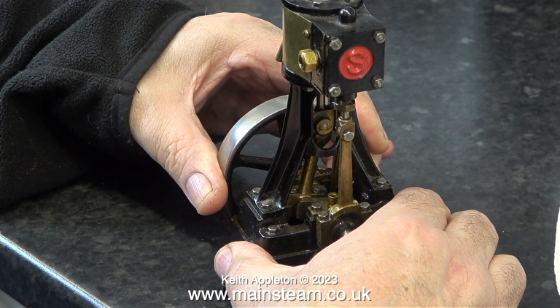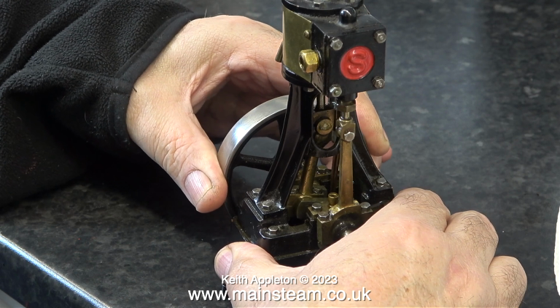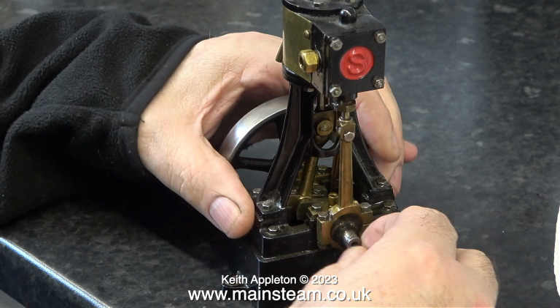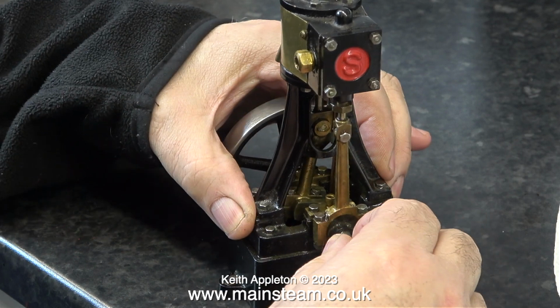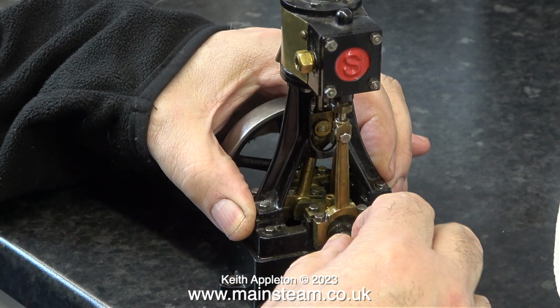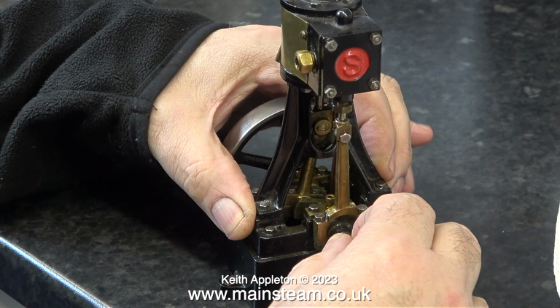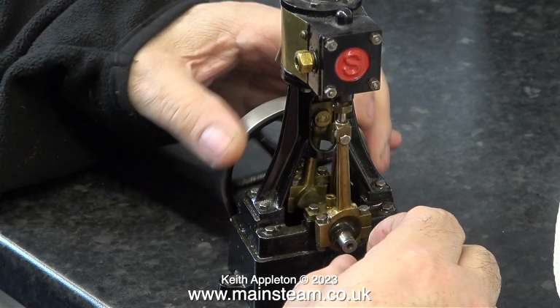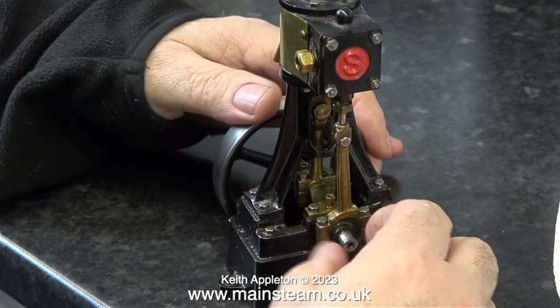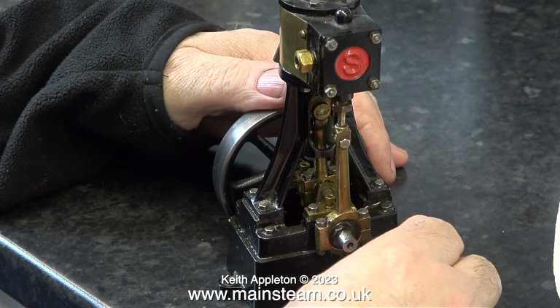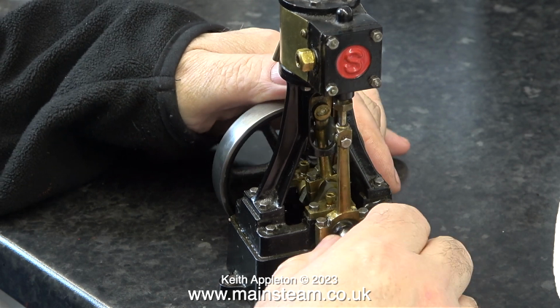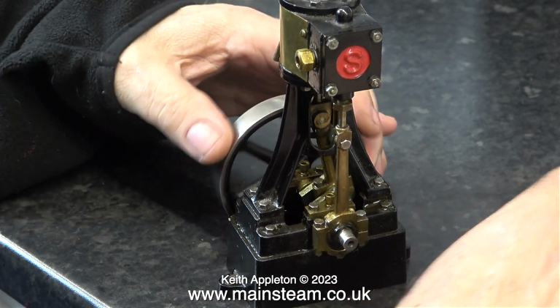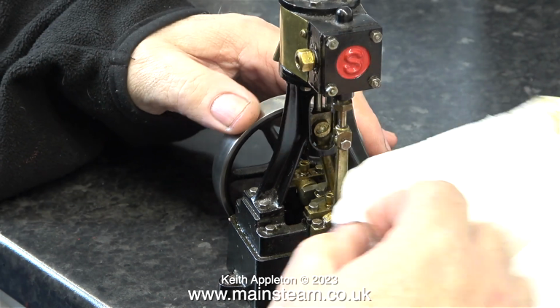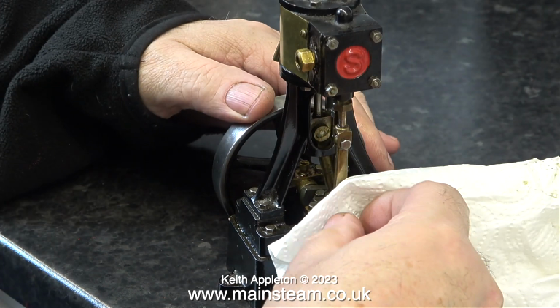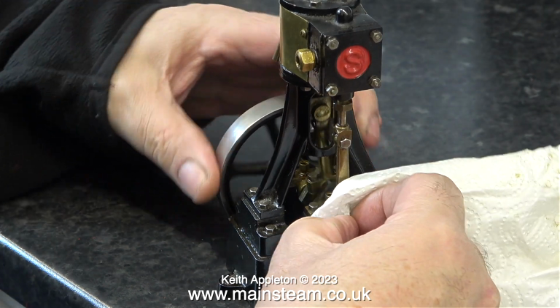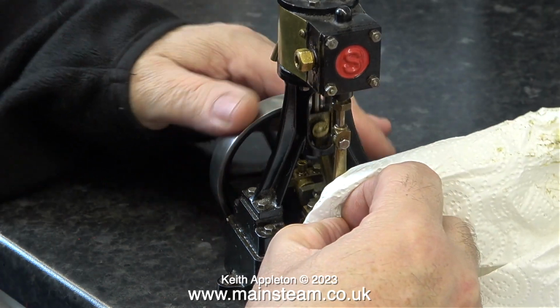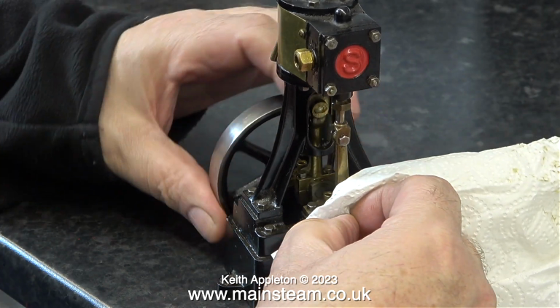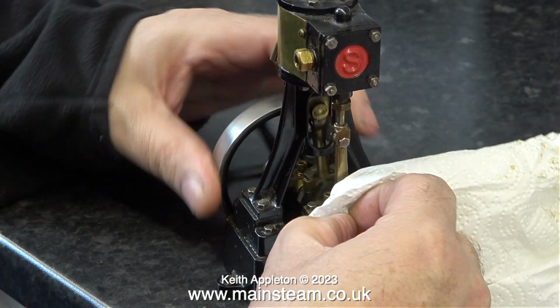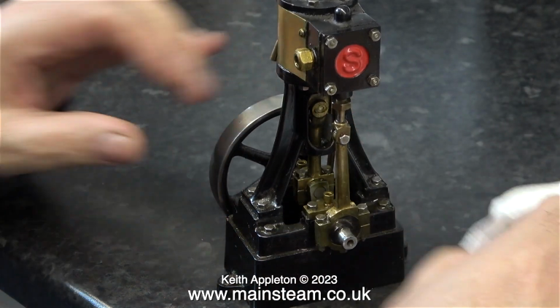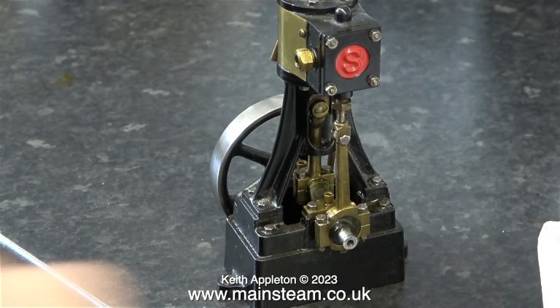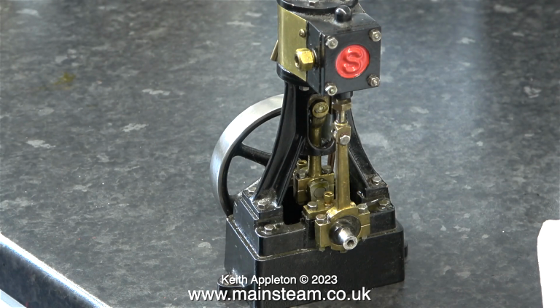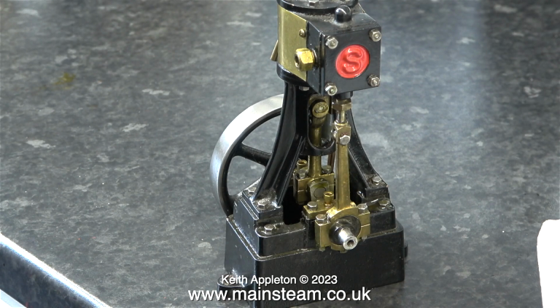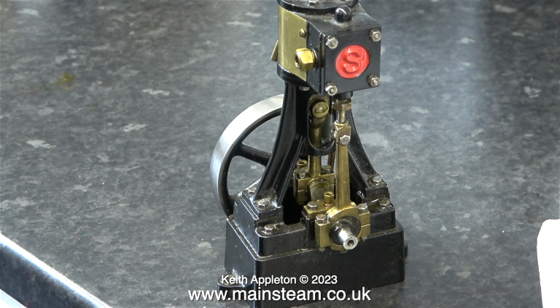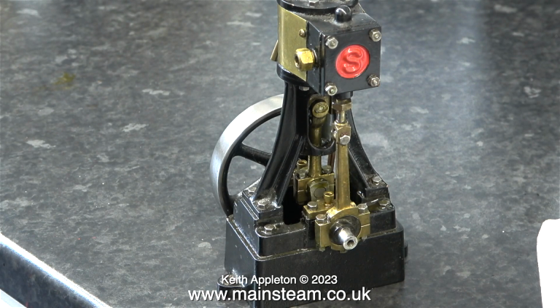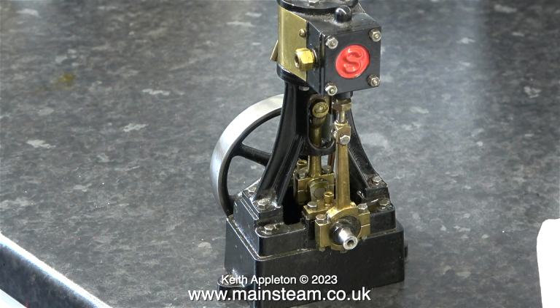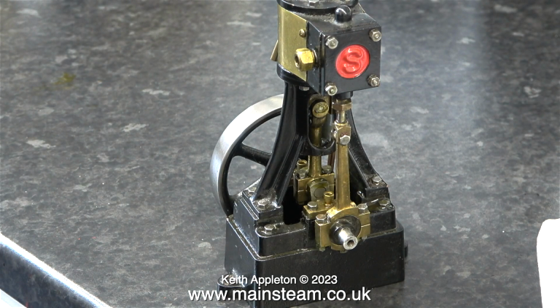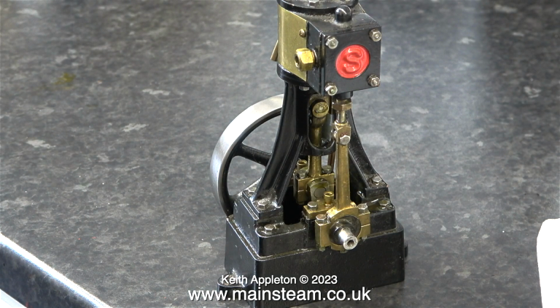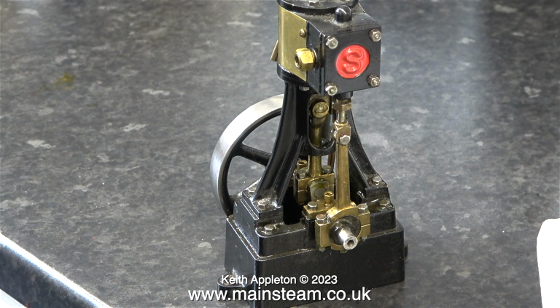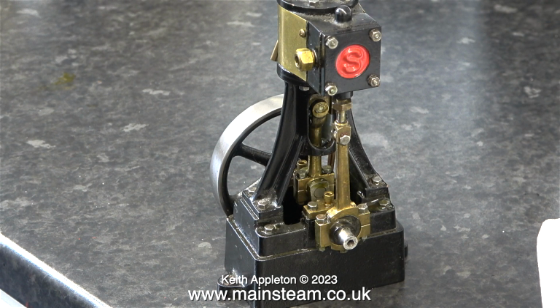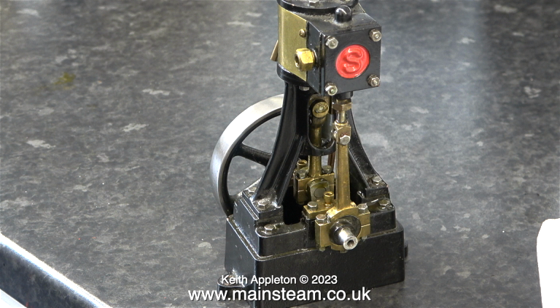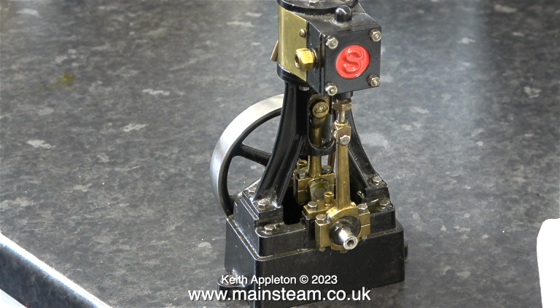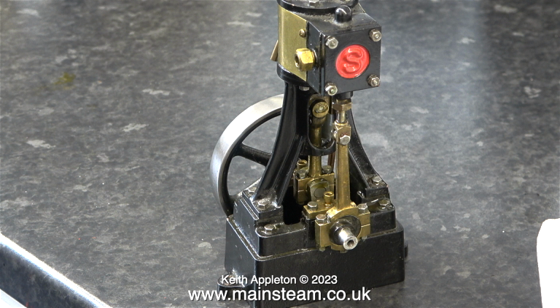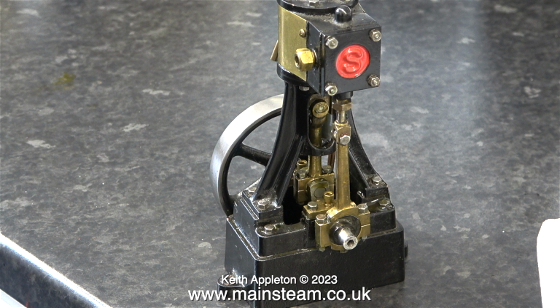Here I'm checking the crankshaft, and the good news is this engine is very well made indeed. The crankshaft is true, the flywheel is externally true, which is the important thing, but the inner part of the flywheel is not 100% concentric.